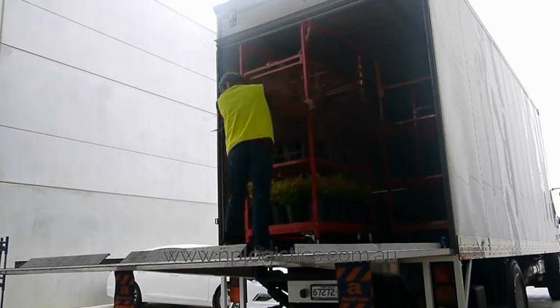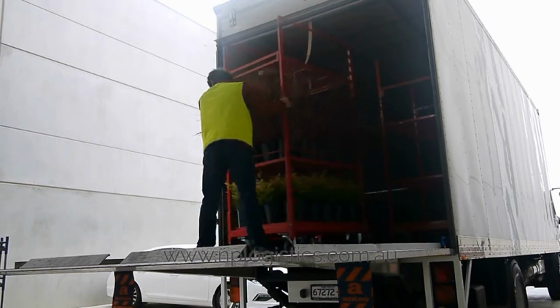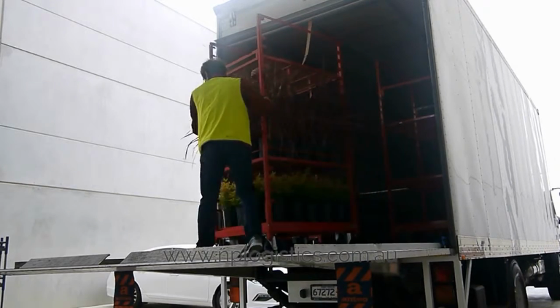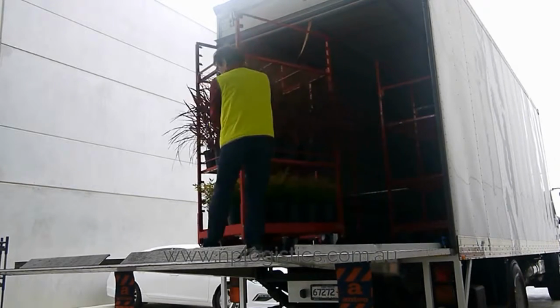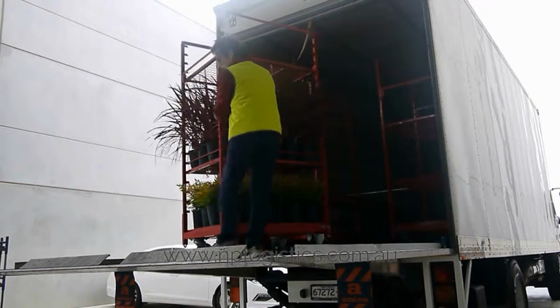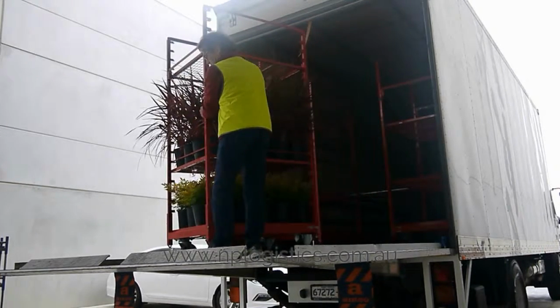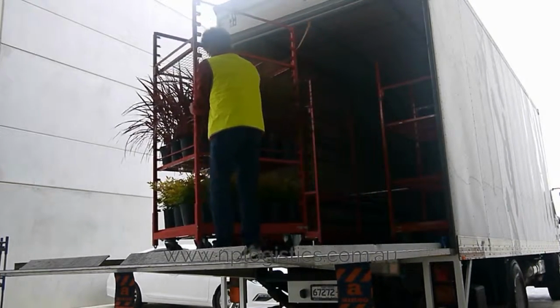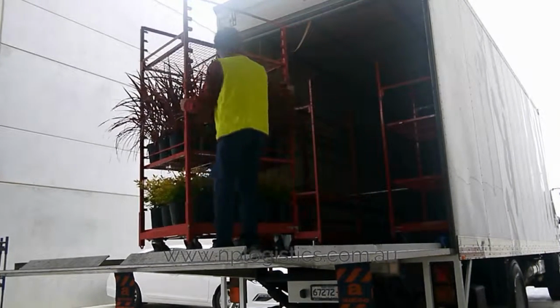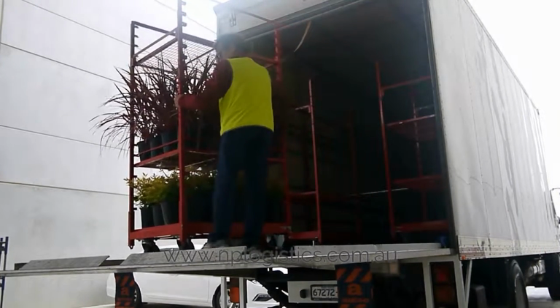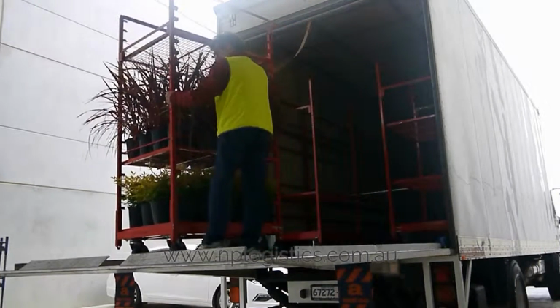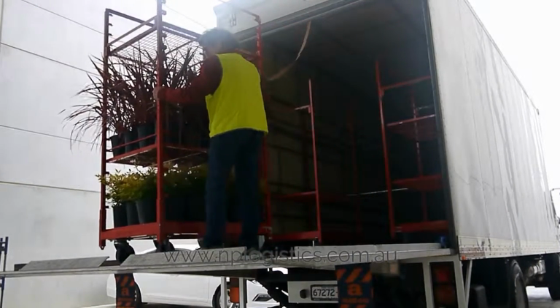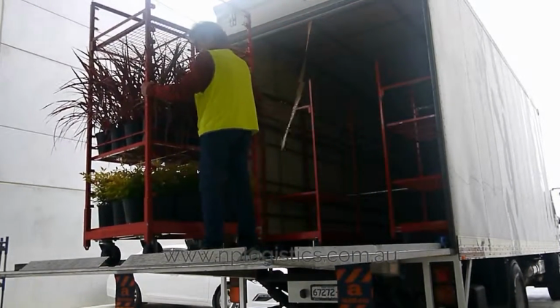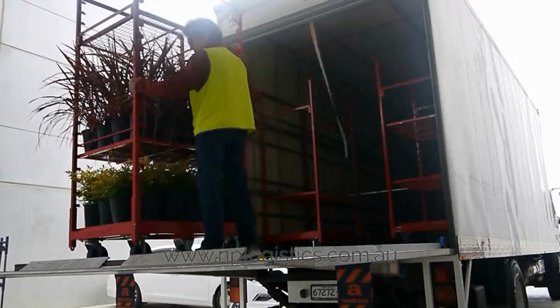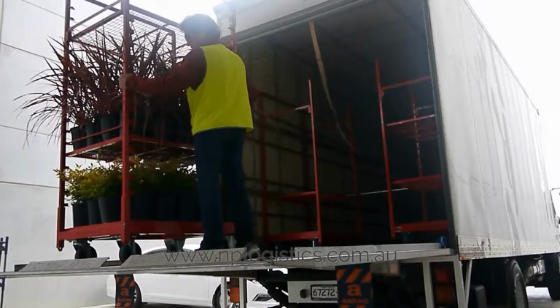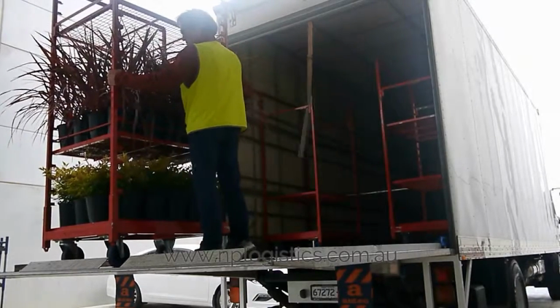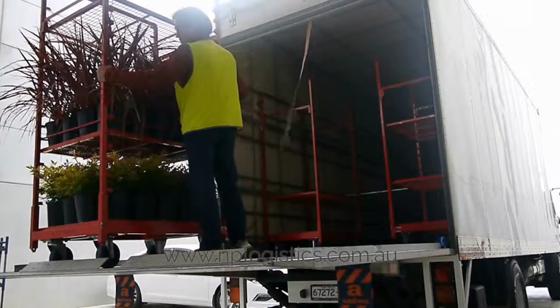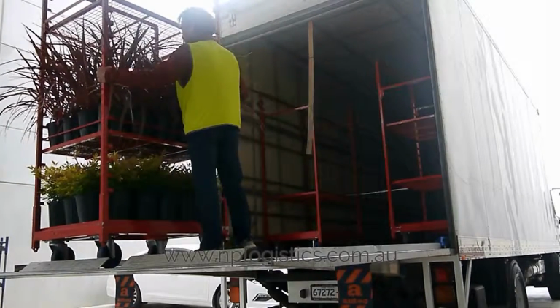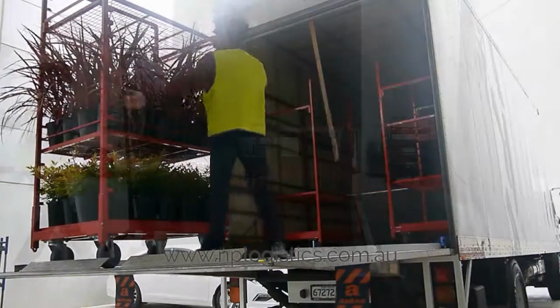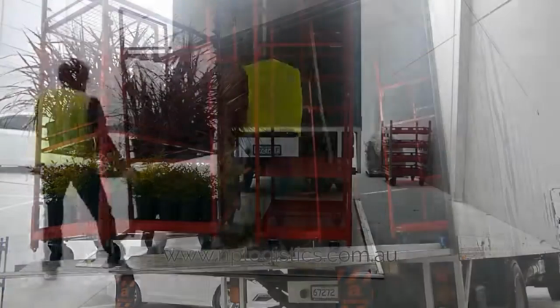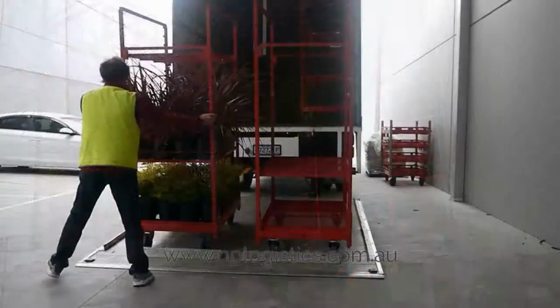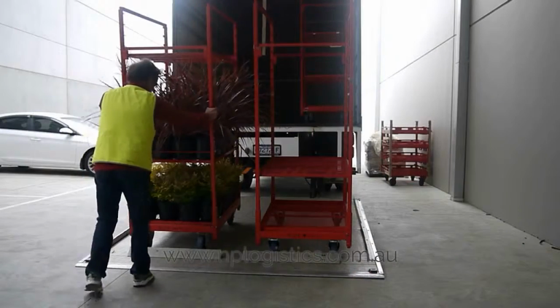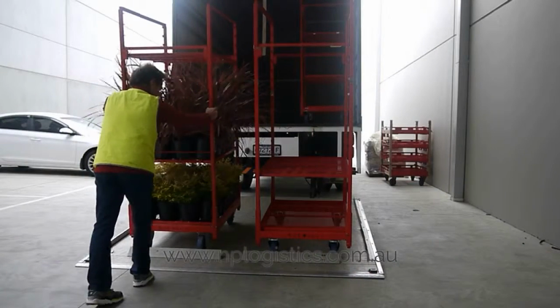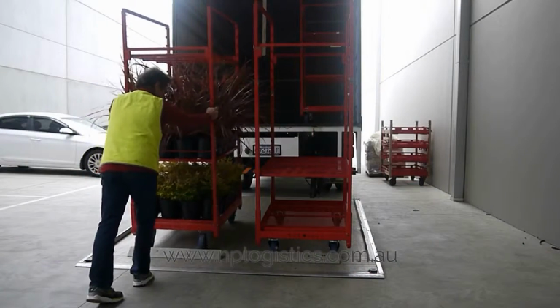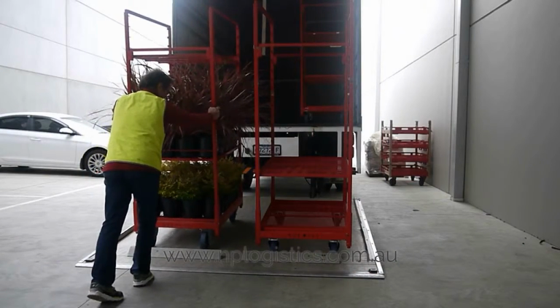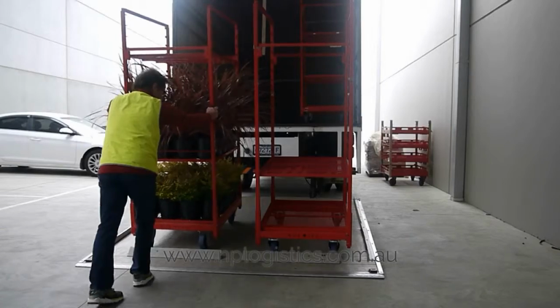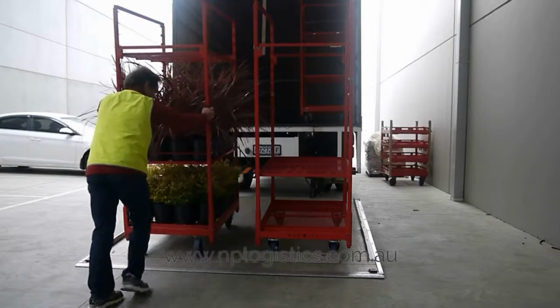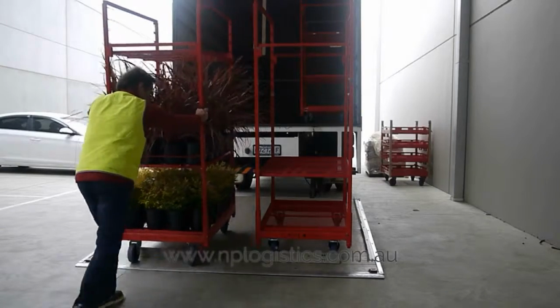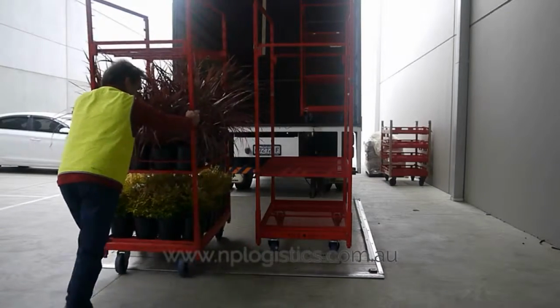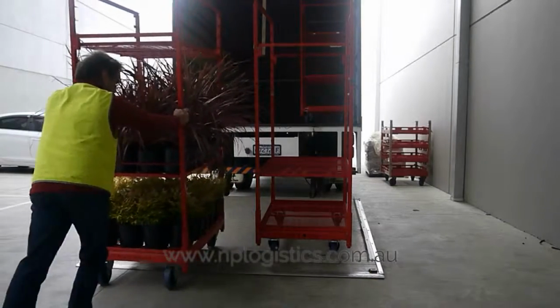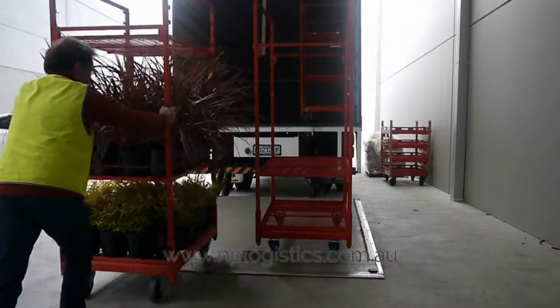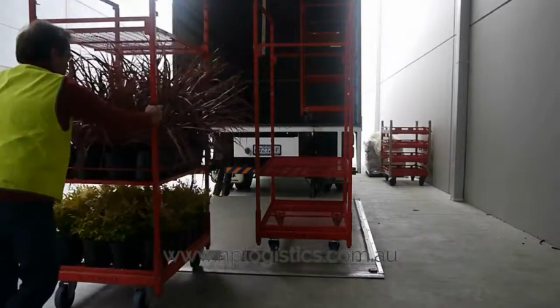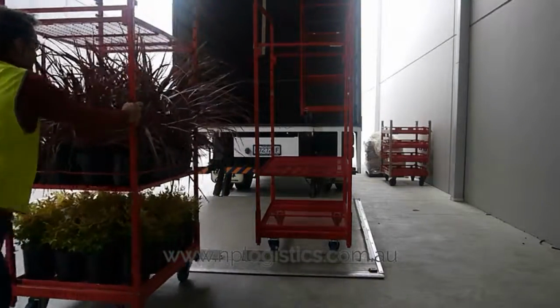Put trolley to back of truck, placing it onto tailgate for lowering to the ground. When you've removed trolley from the tailgate, go to steer end and push into appropriate place. Unload trolley from top to bottom.